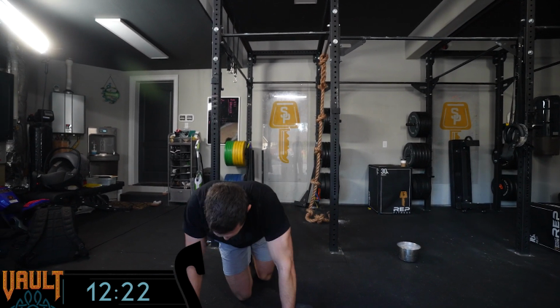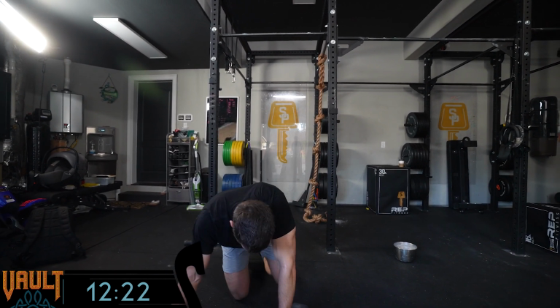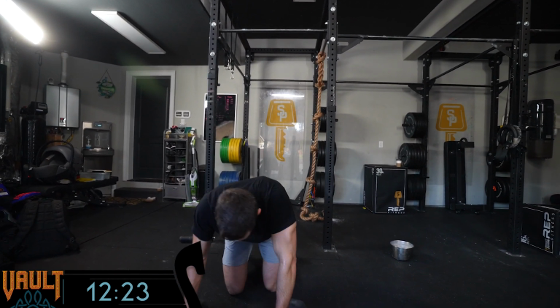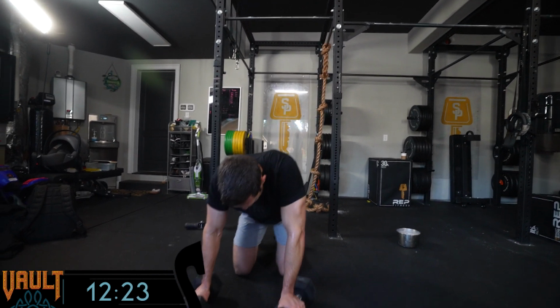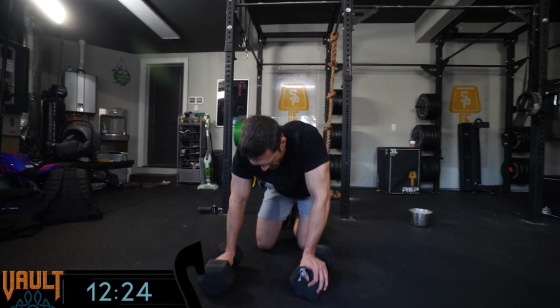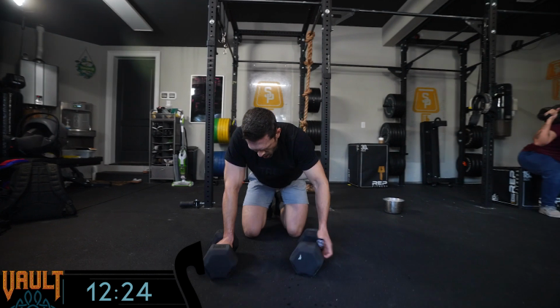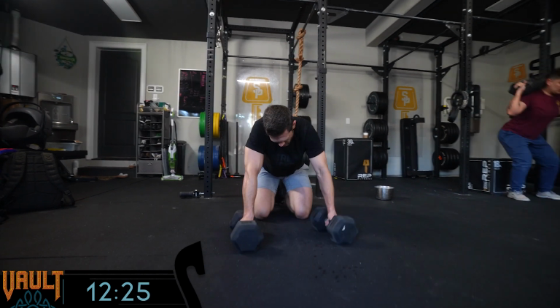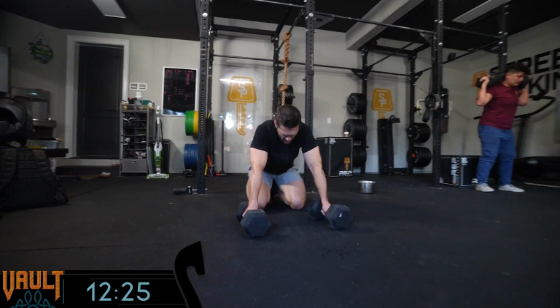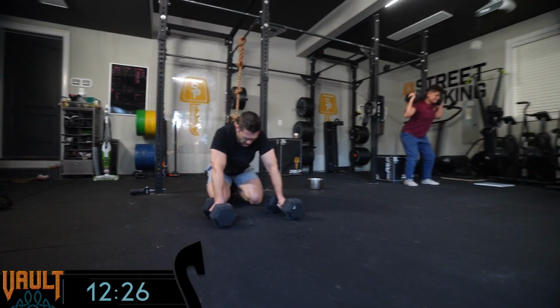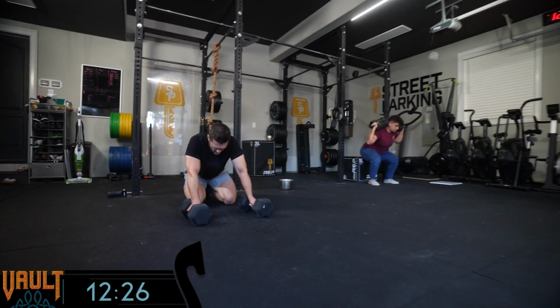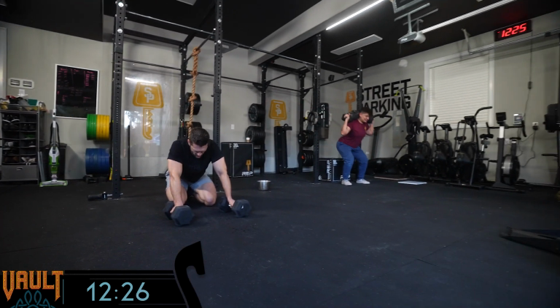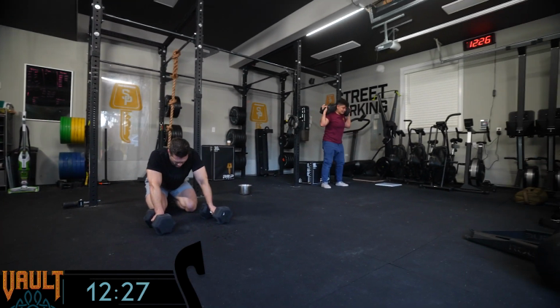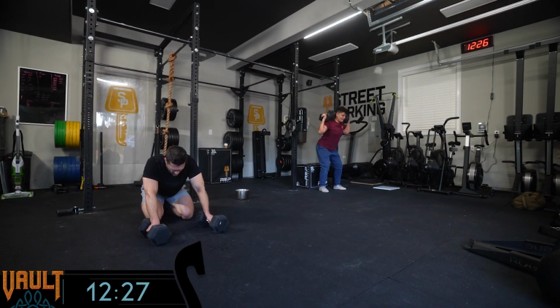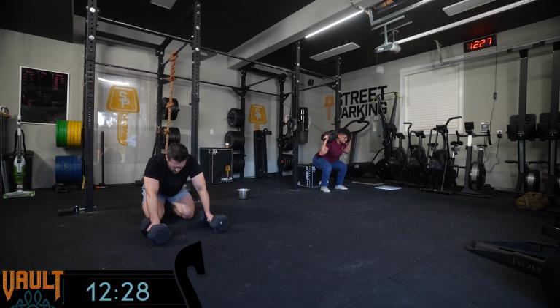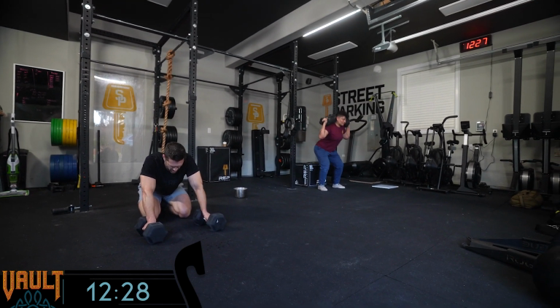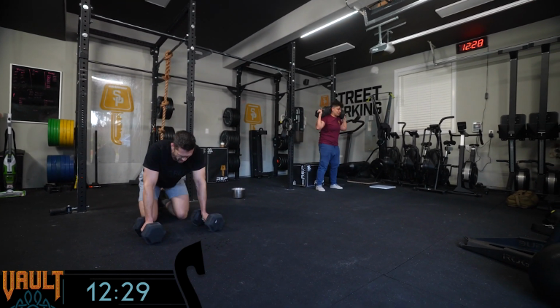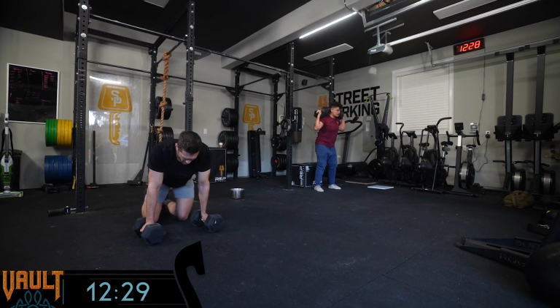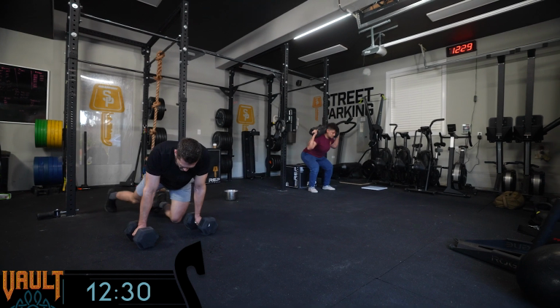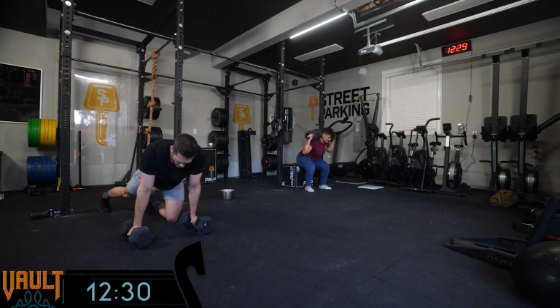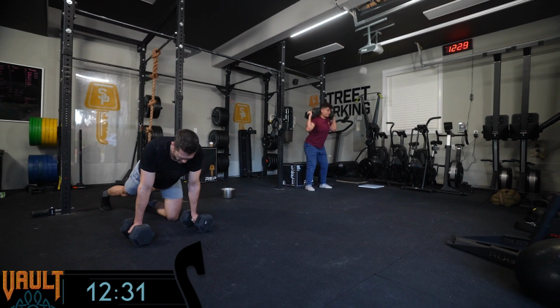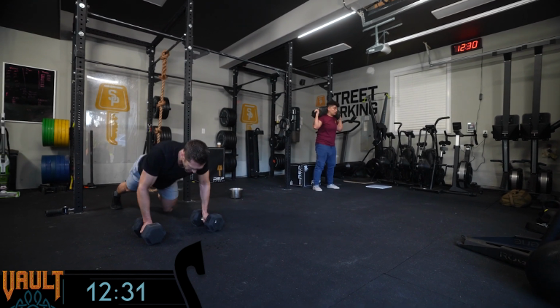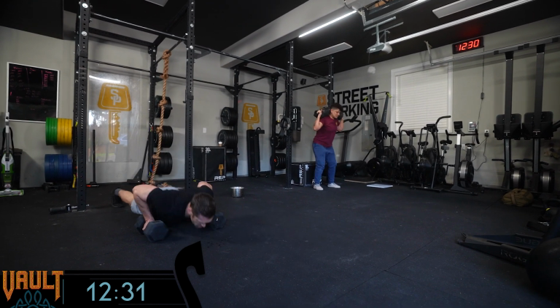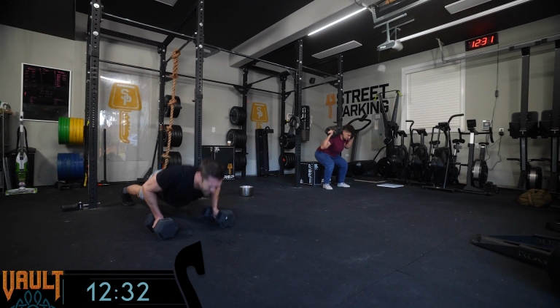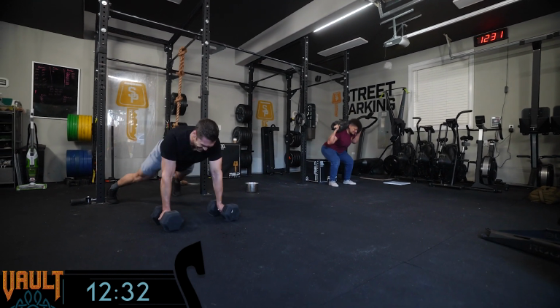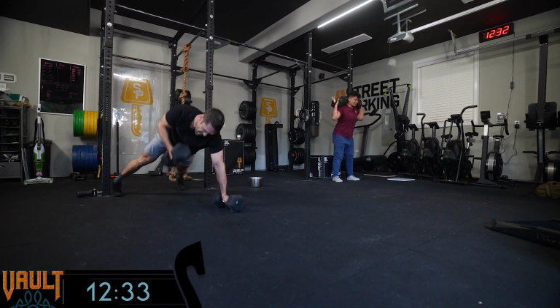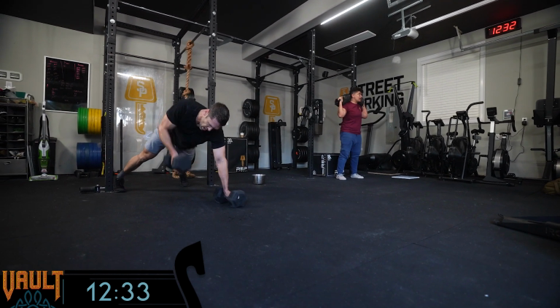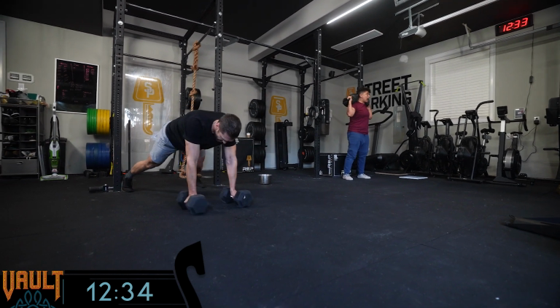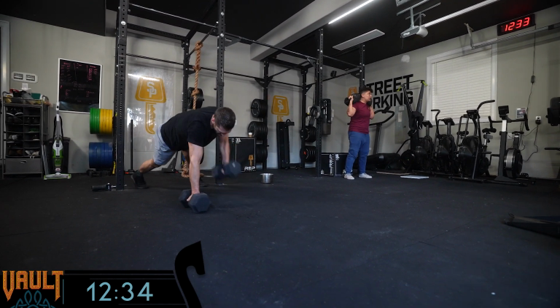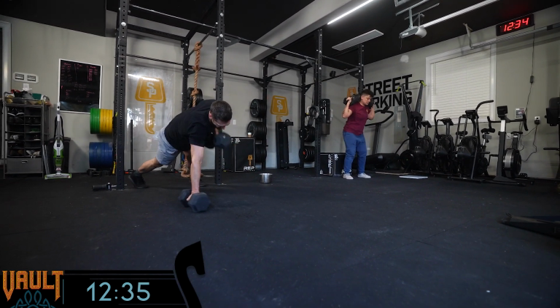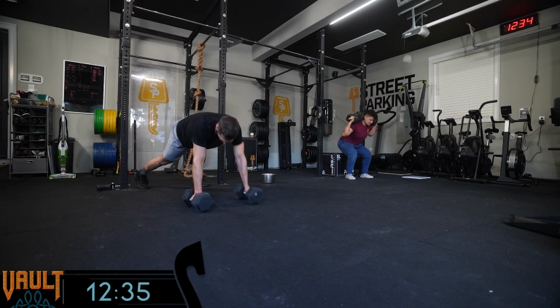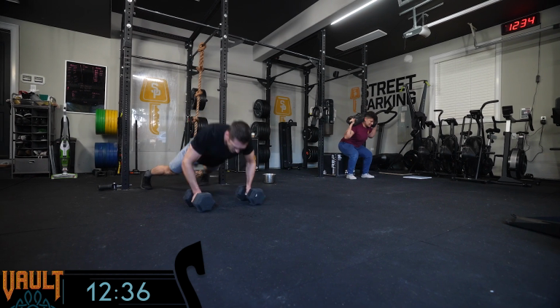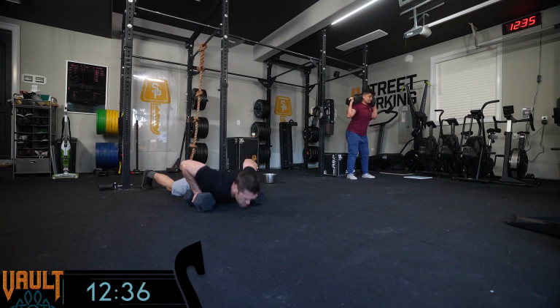Nicole is showing a great customization for the squats, just squatting to a target. It's crazy how fast this Vault is flying — this is week 18 already.